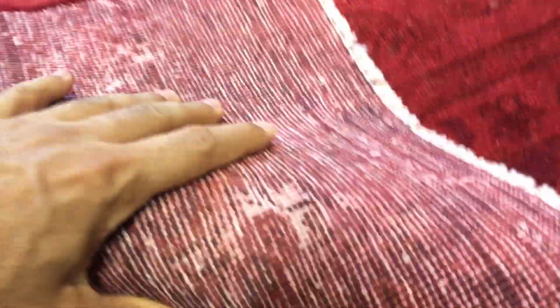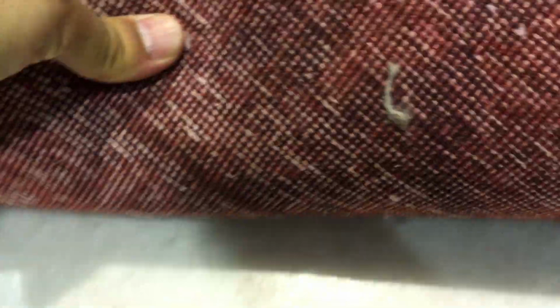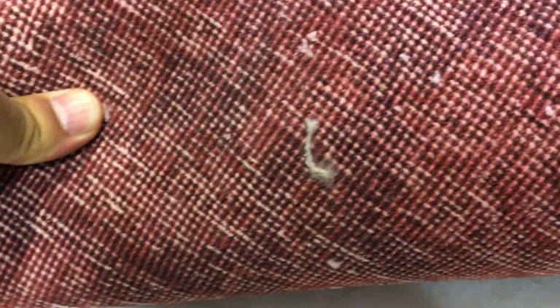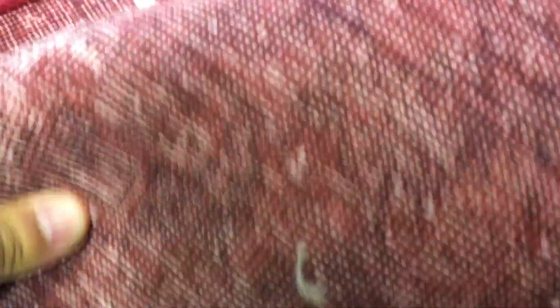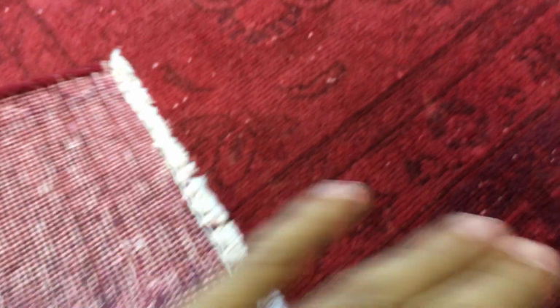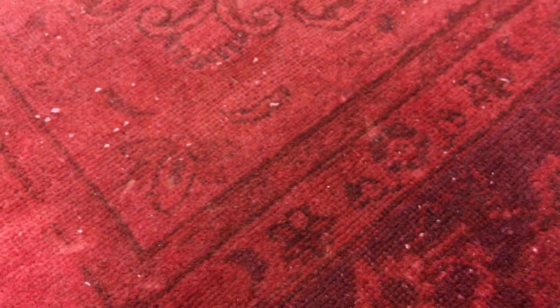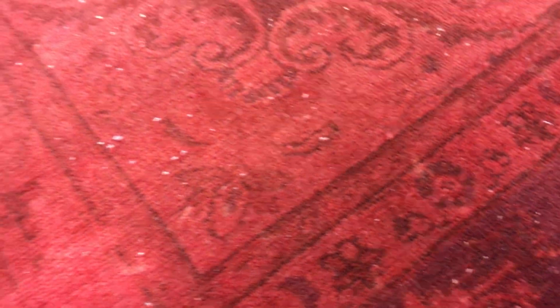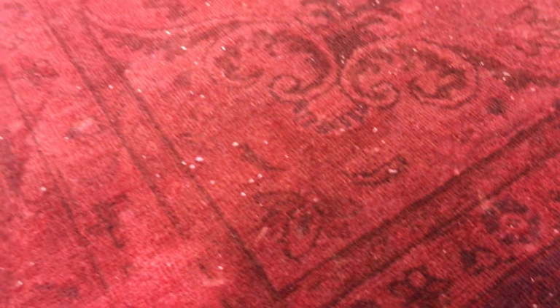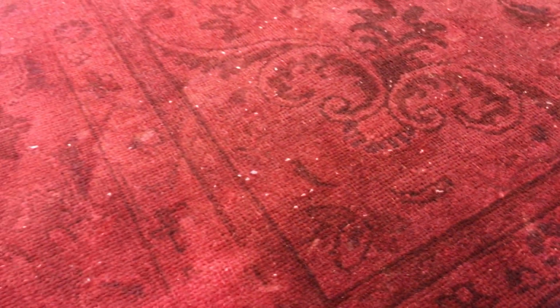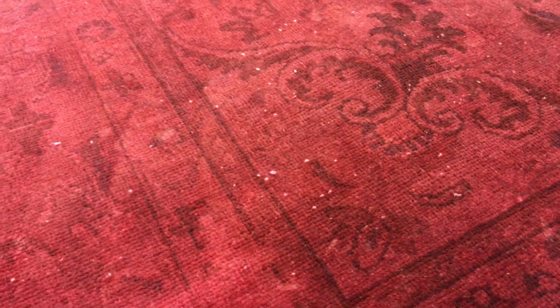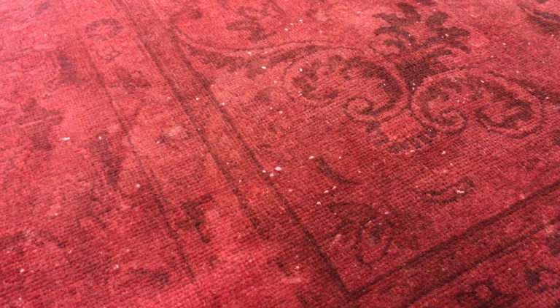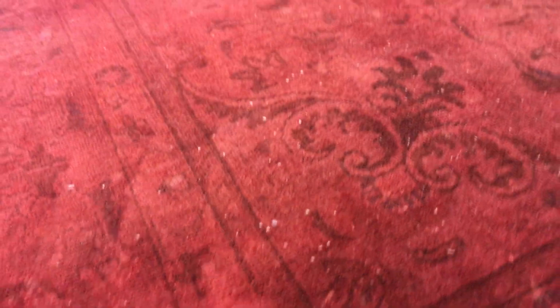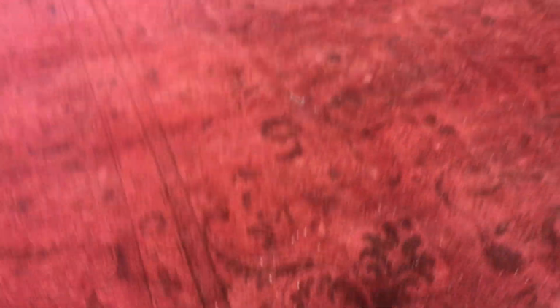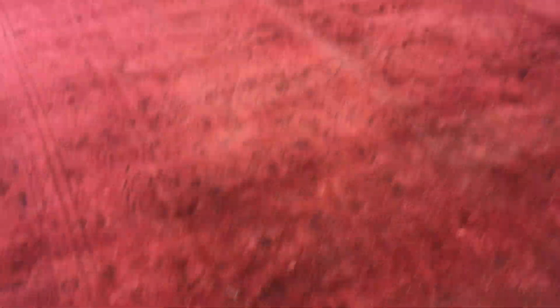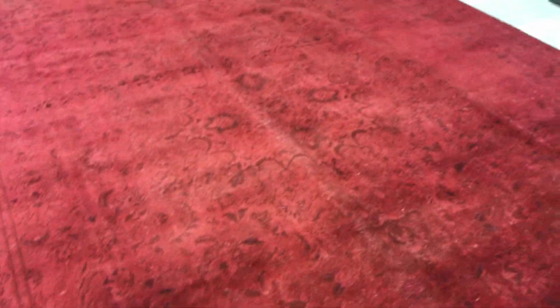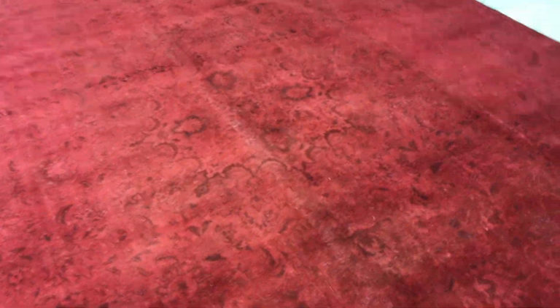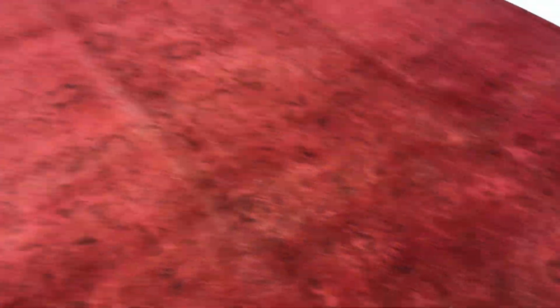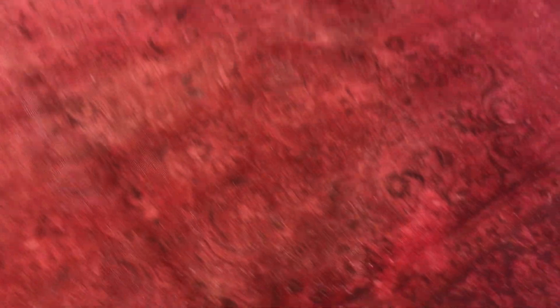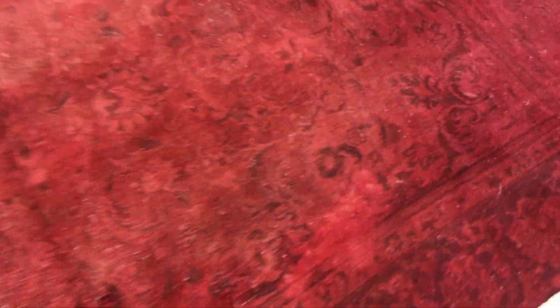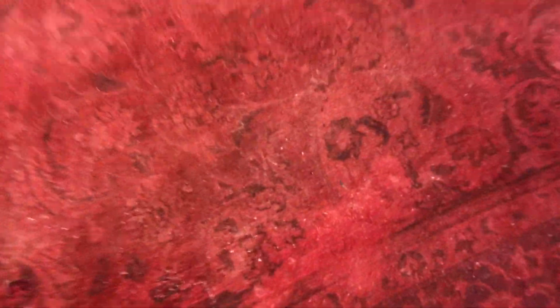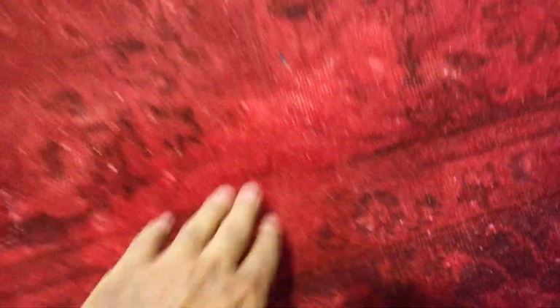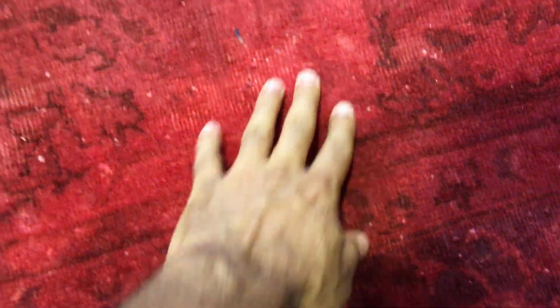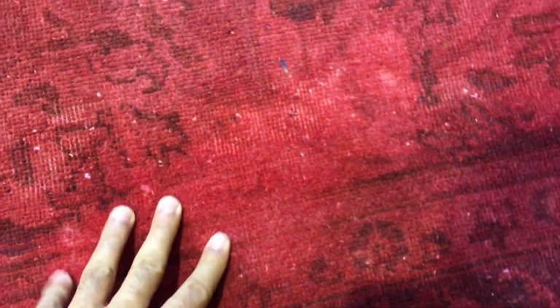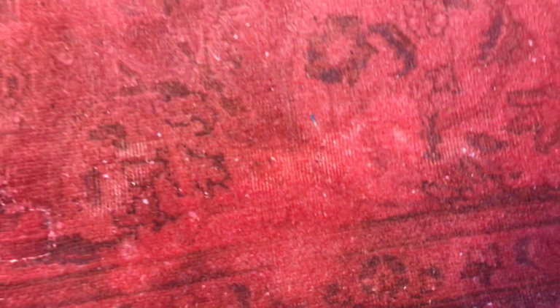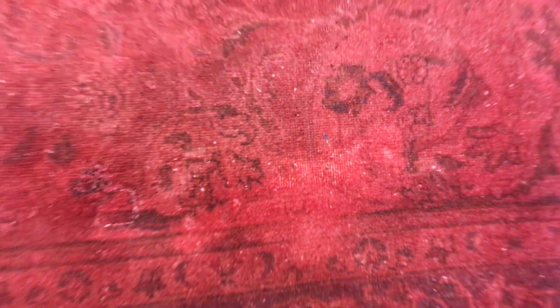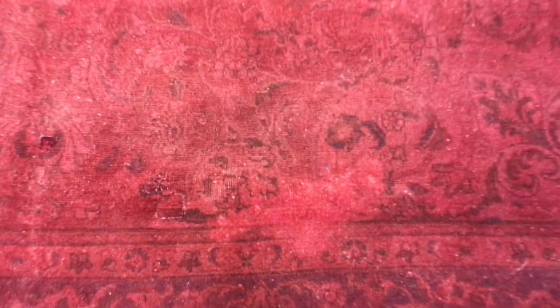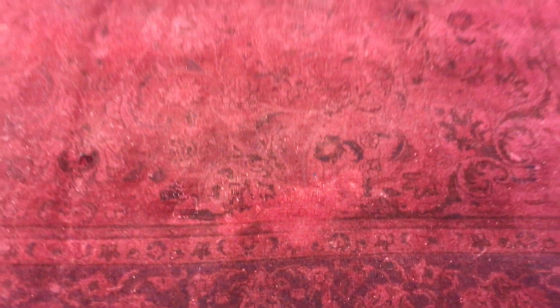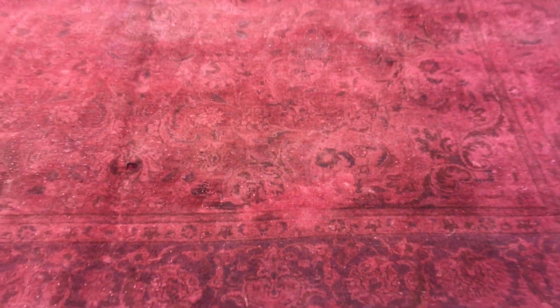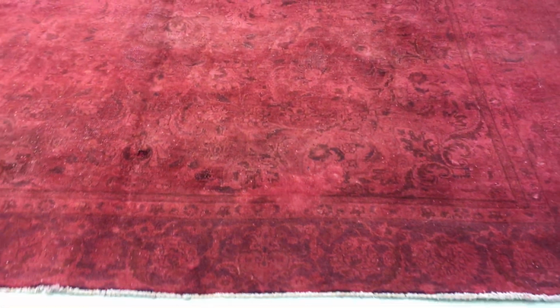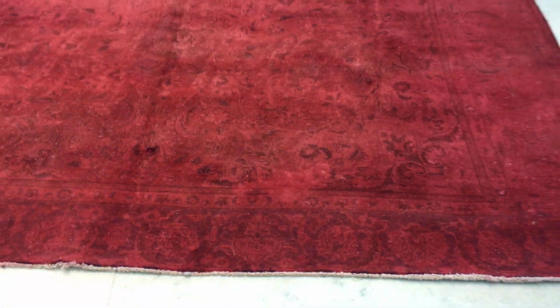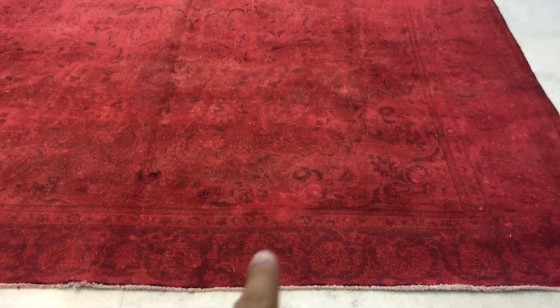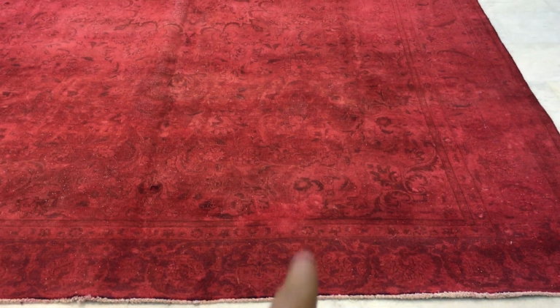On the back you can see the Persian handmade knot. It's a very high quality handmade Persian carpet. Here just a little bit it's a bit plain, but nothing serious — you can still see it from here.